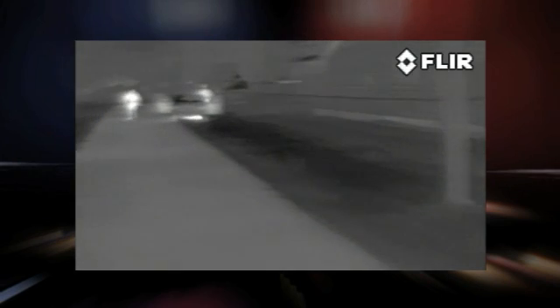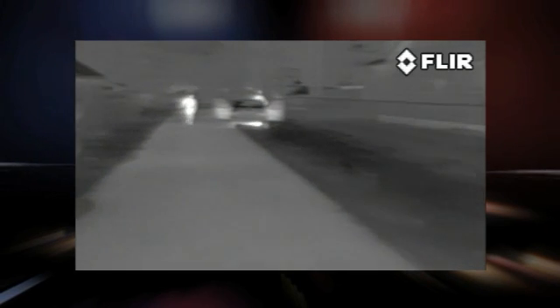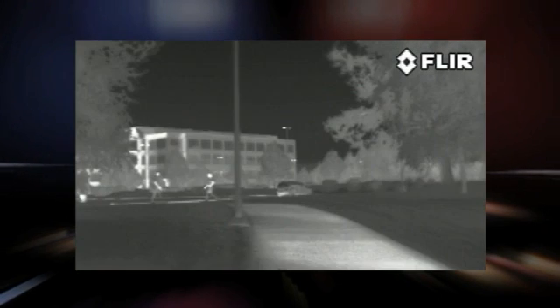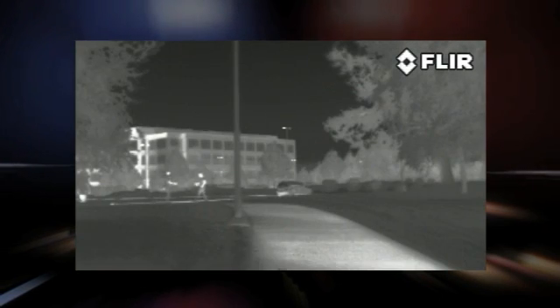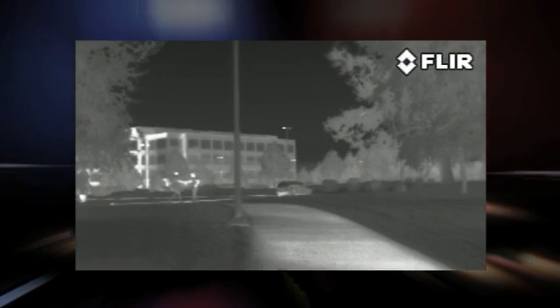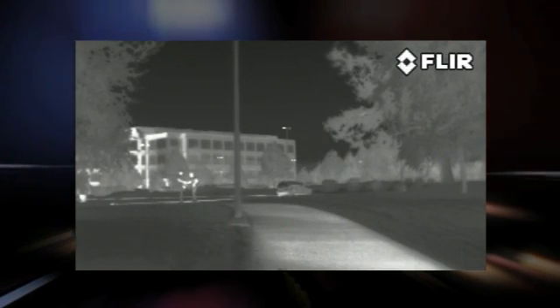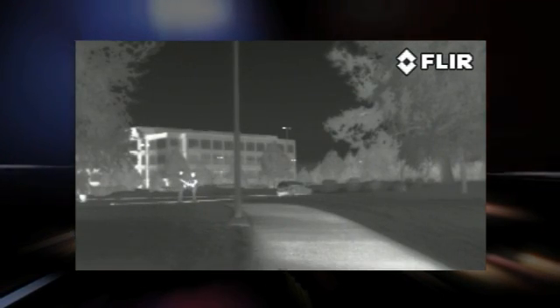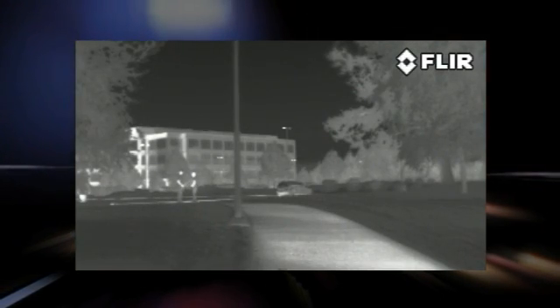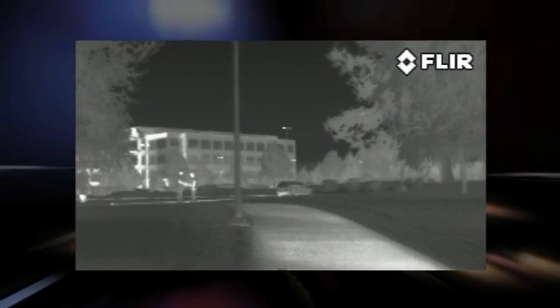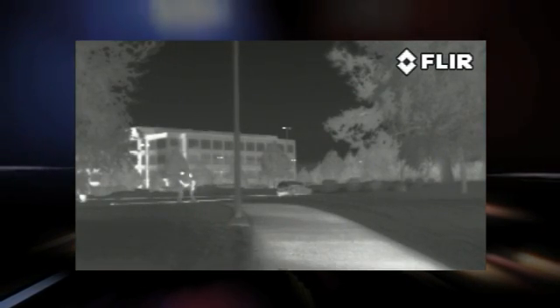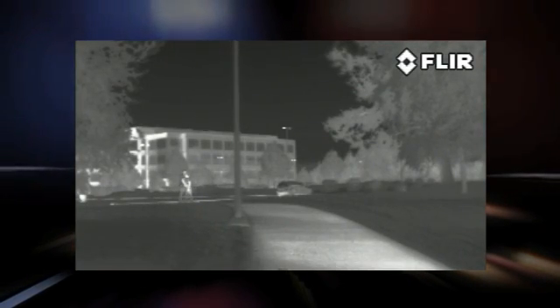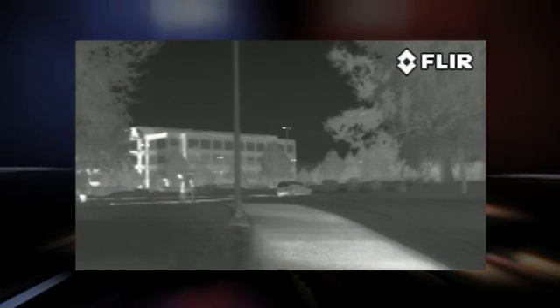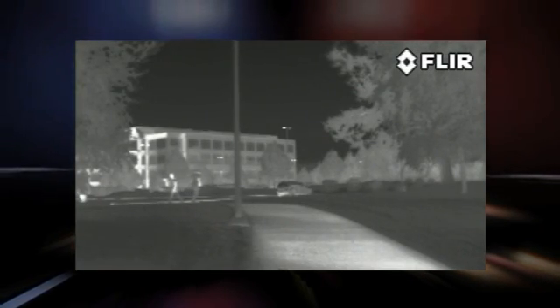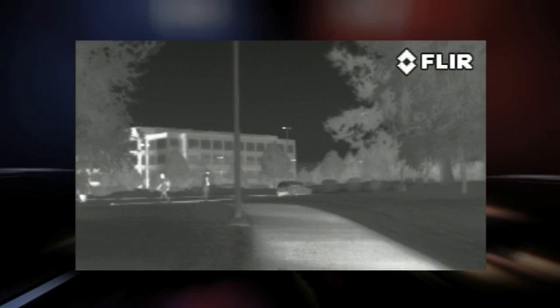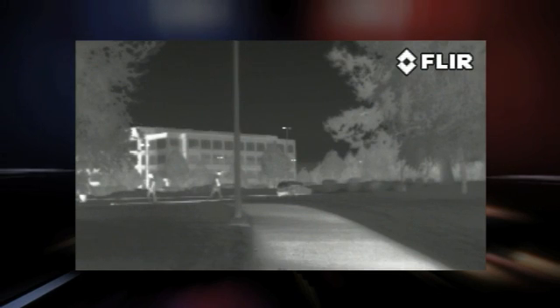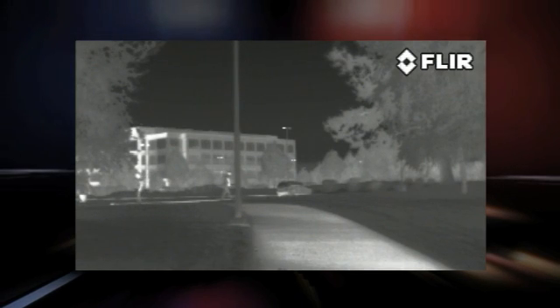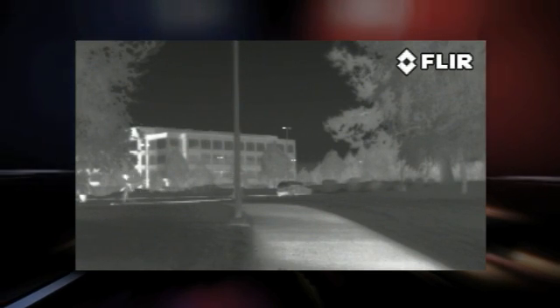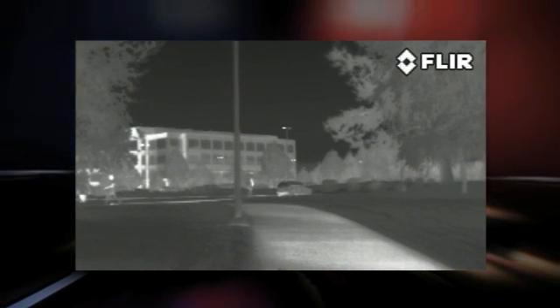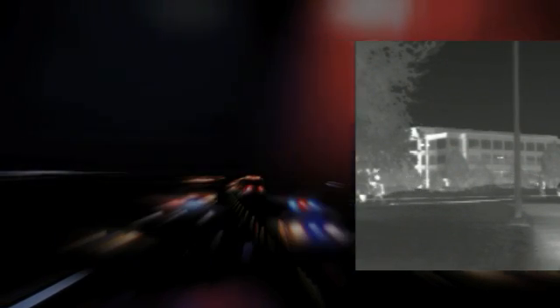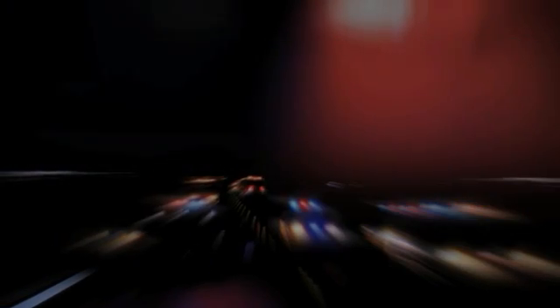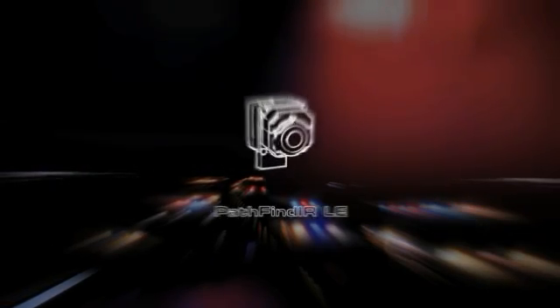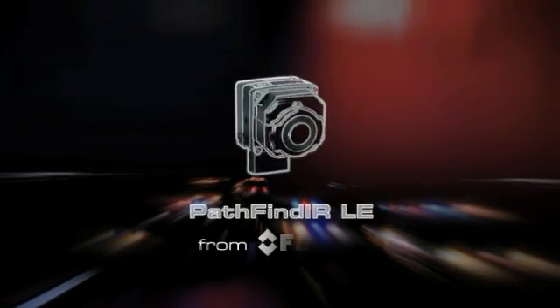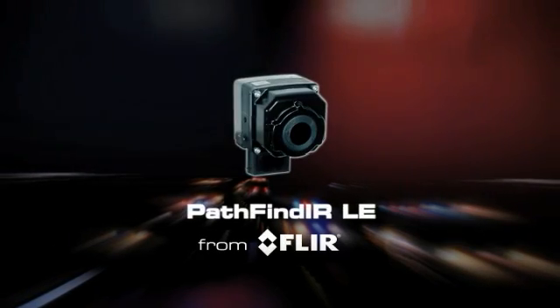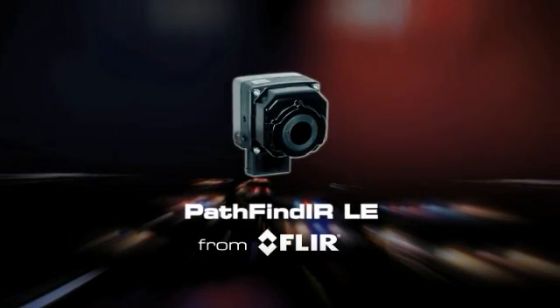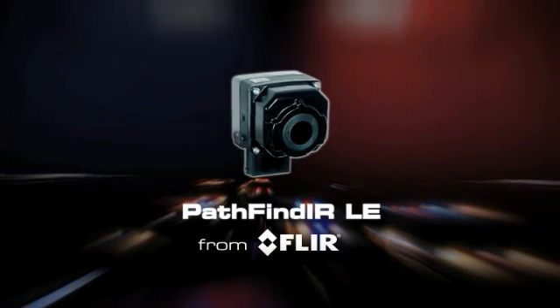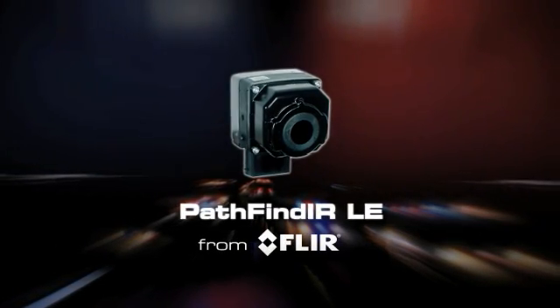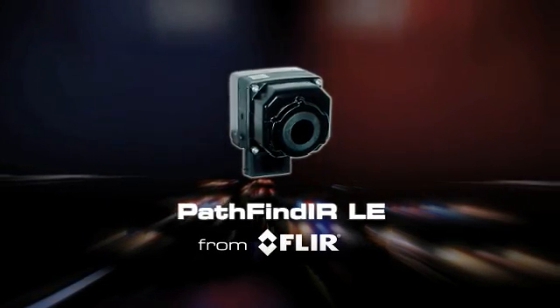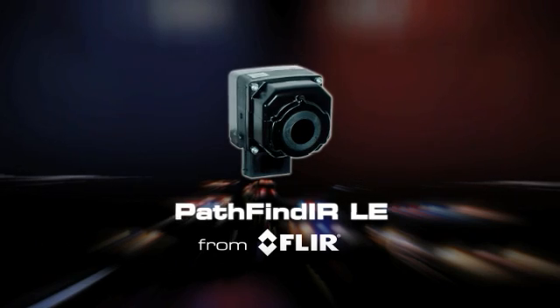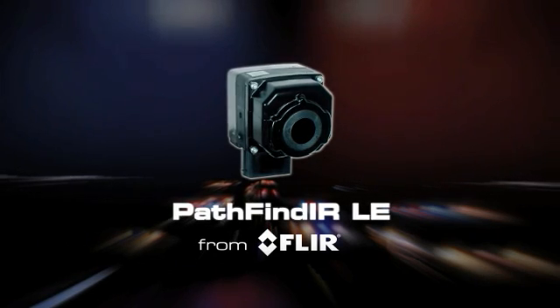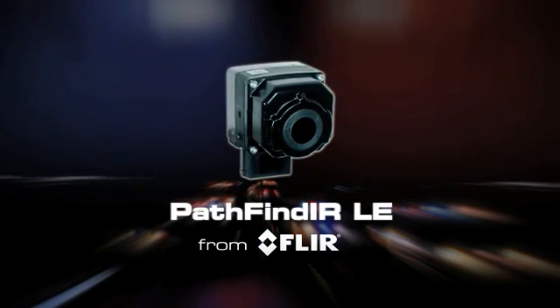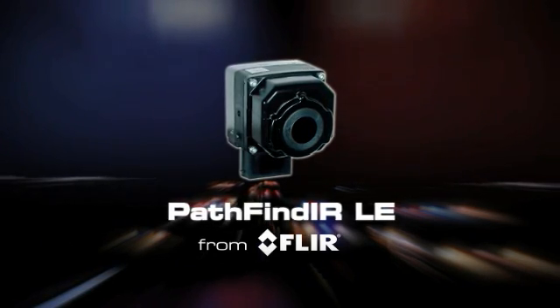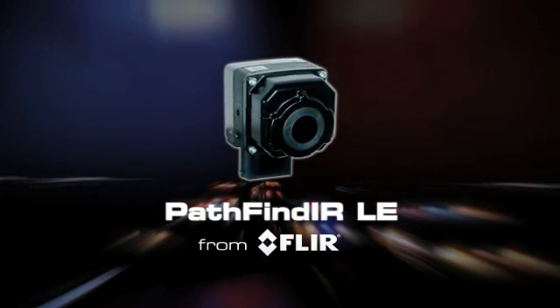Whether engaged in patrol, pursuit, or surveillance, Pathfinder LE helps keep officers safe while they're operating at night. See at night and stay safe with Pathfinder LE from FLIR.